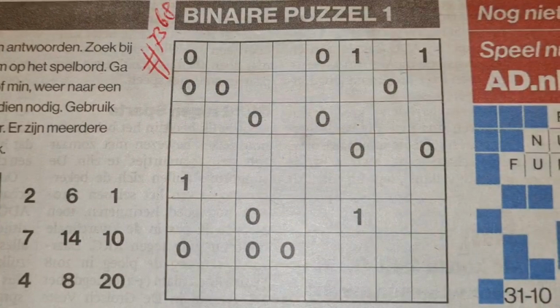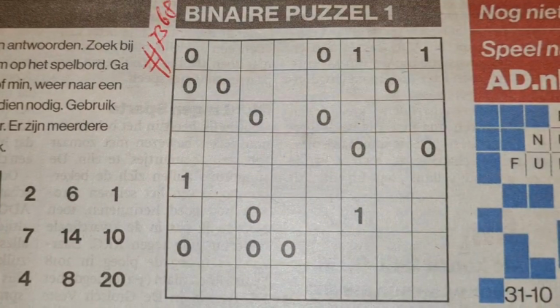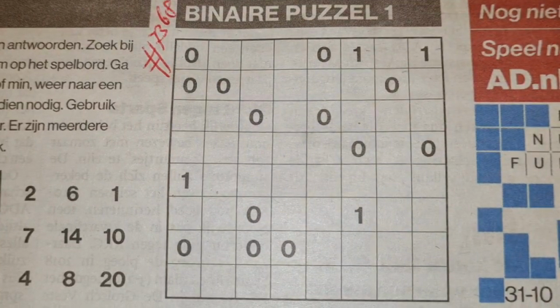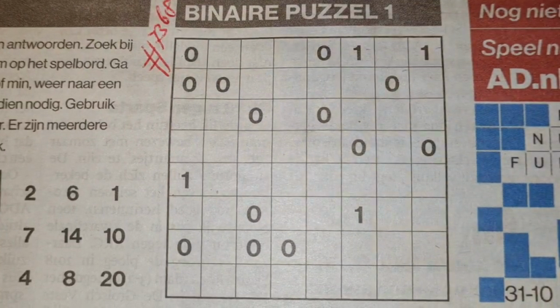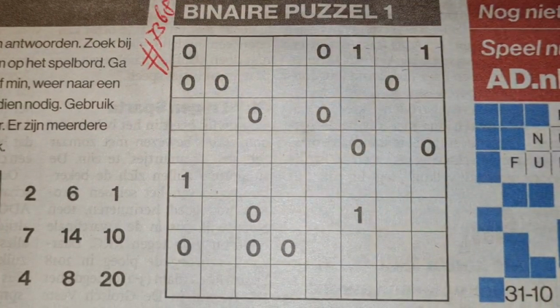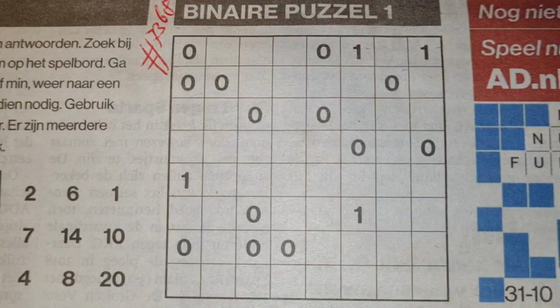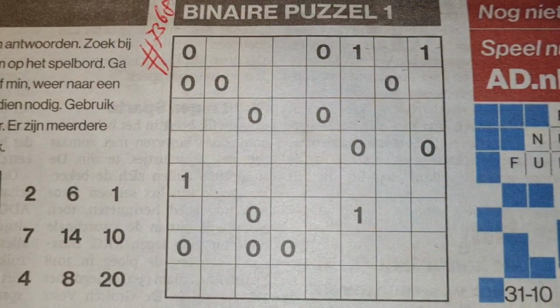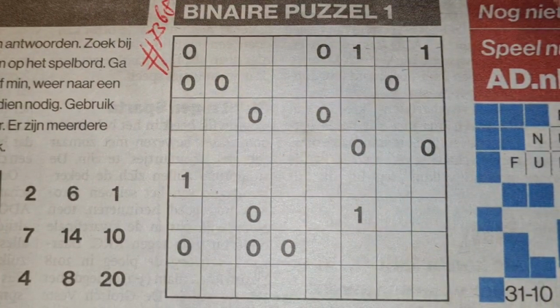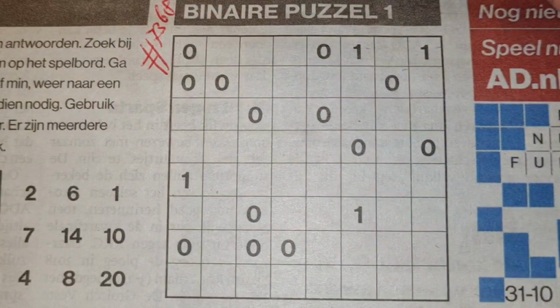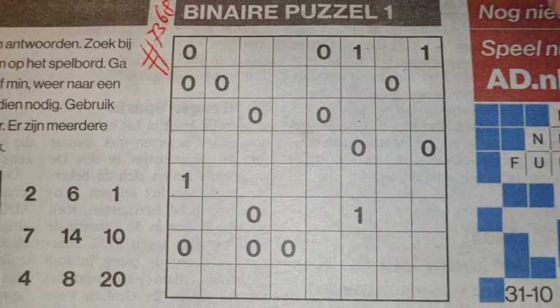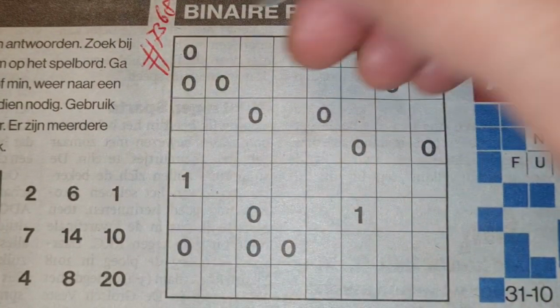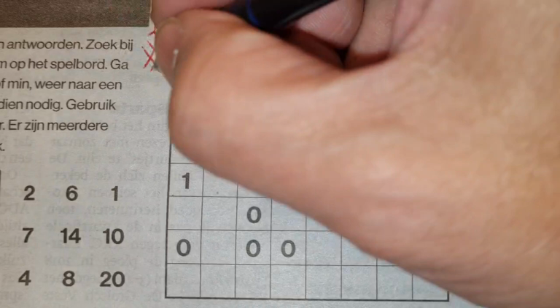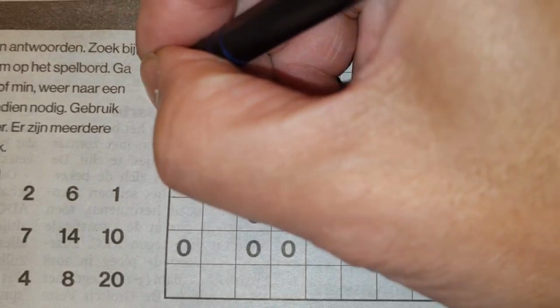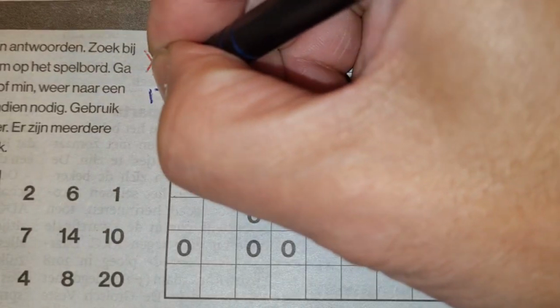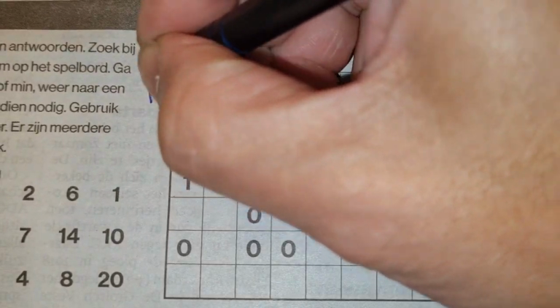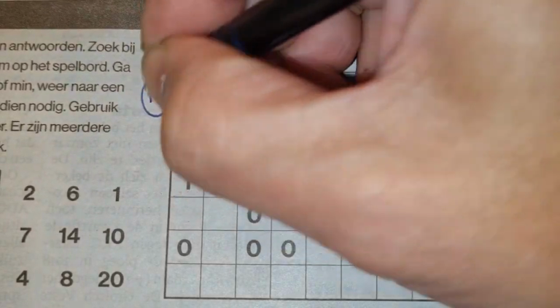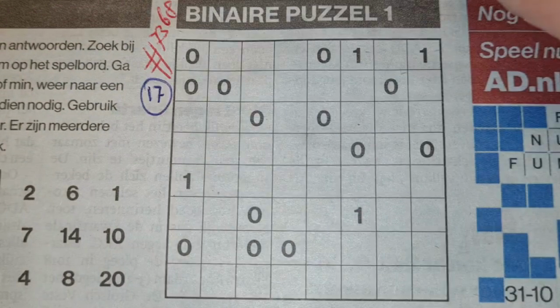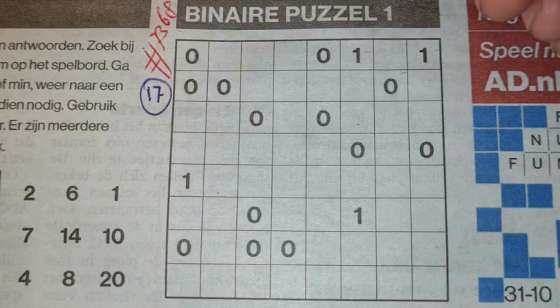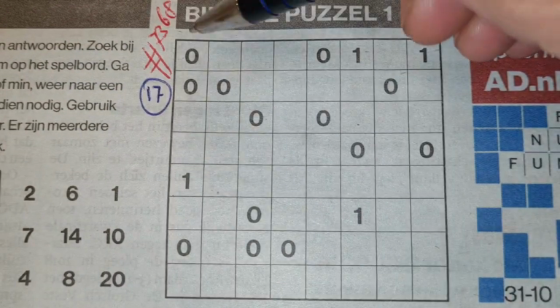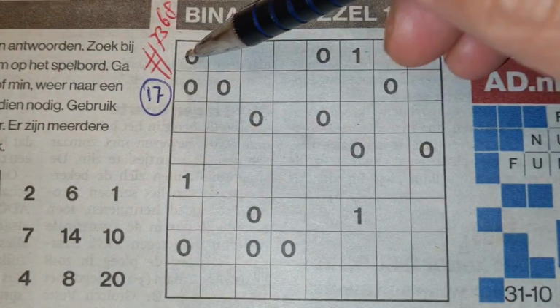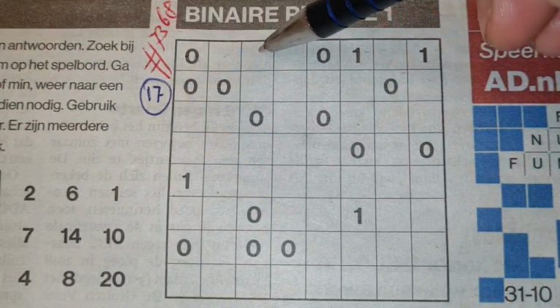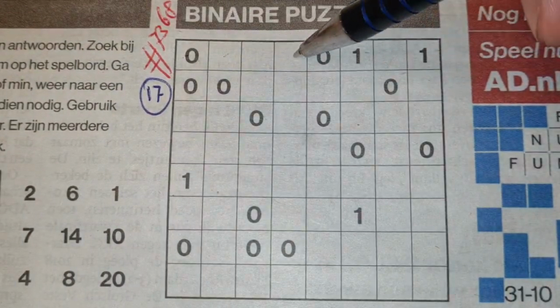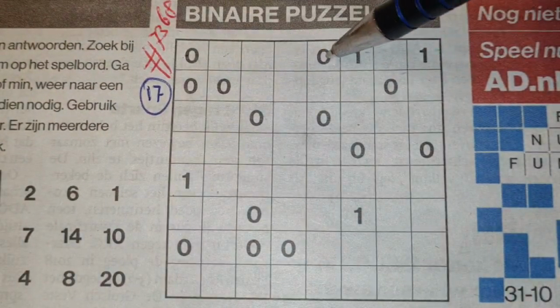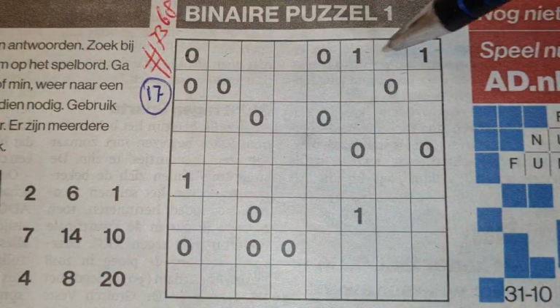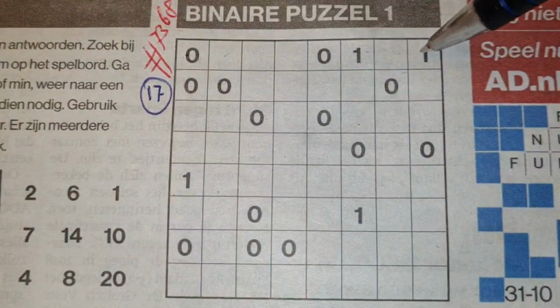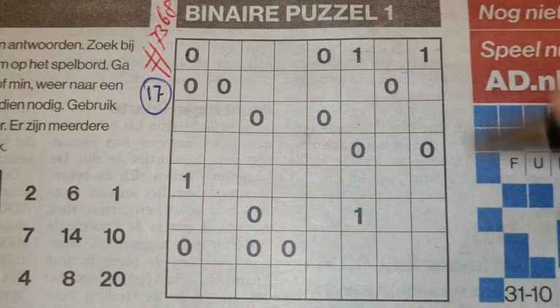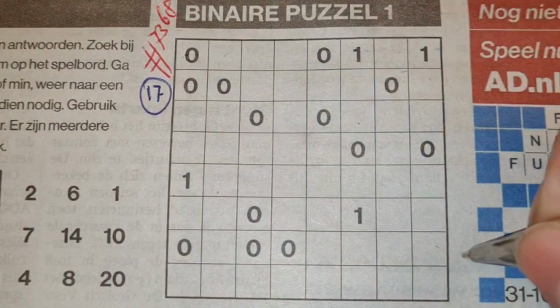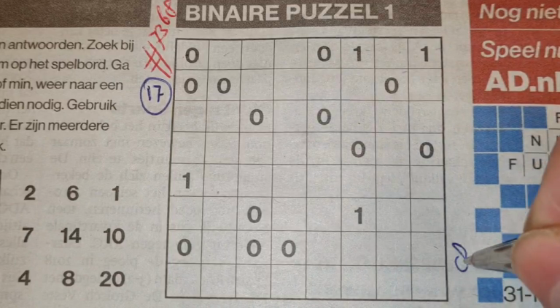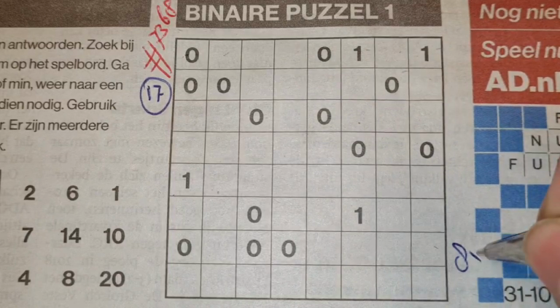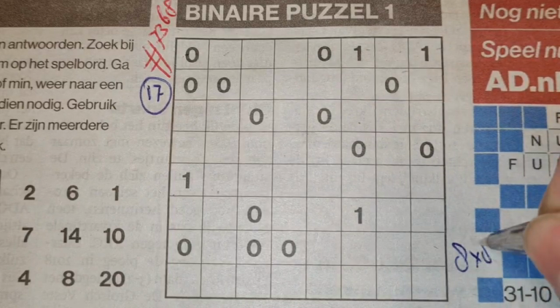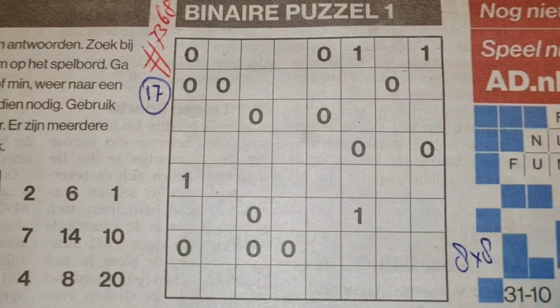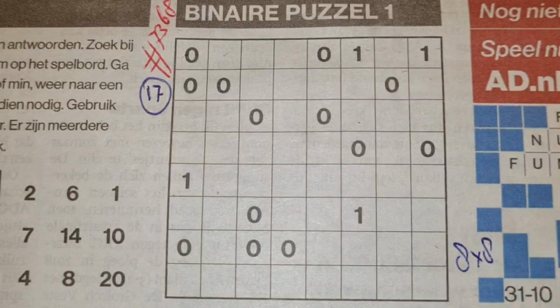Before I start, I always count the printed digits. This one has 17 printed digits, and it's a 1, 2, 3, 4, 5, 6, 7, 8 — an 8 by 8 binary puzzle.